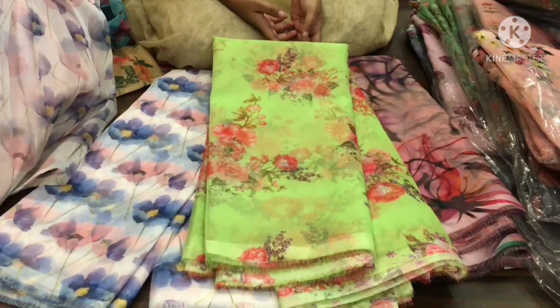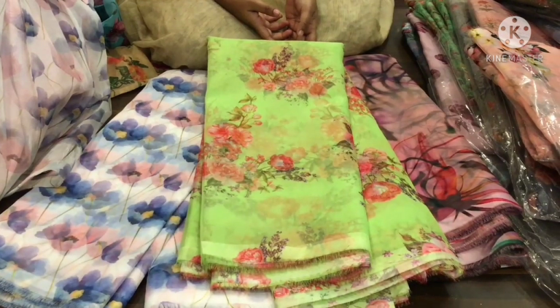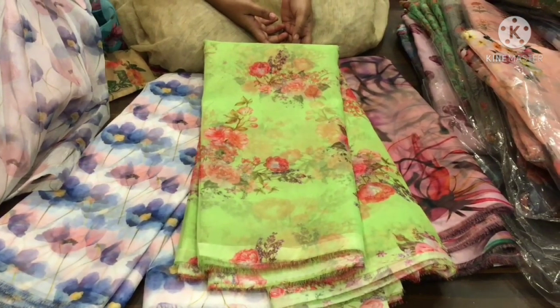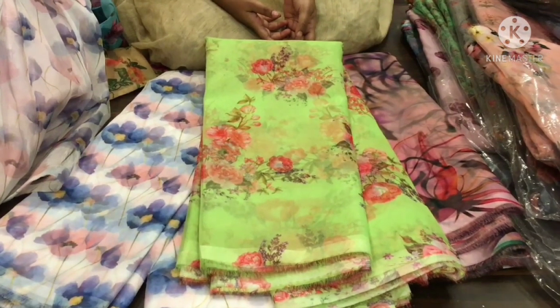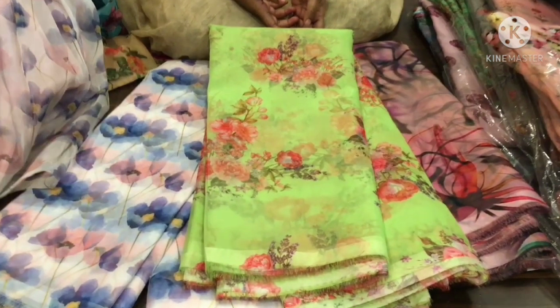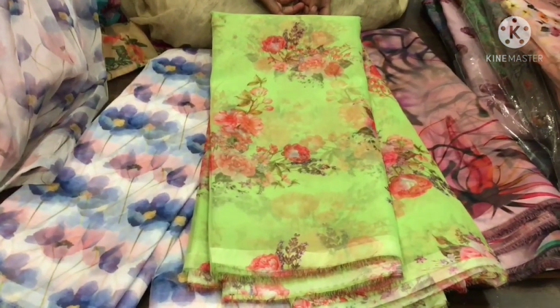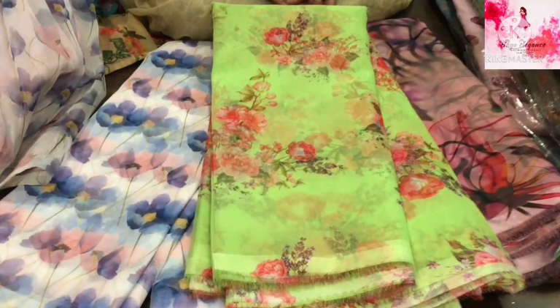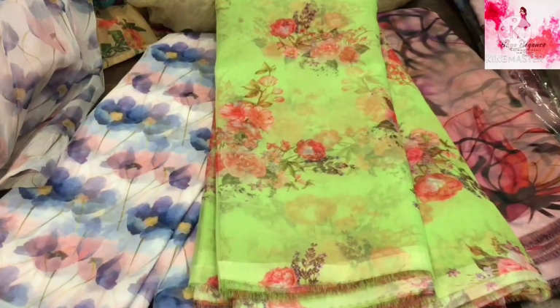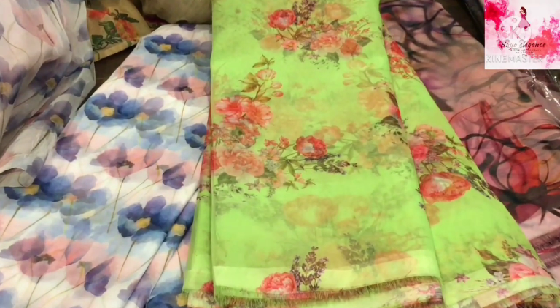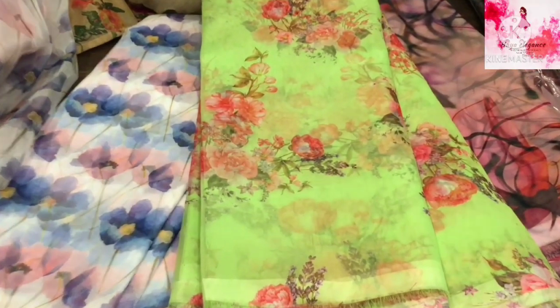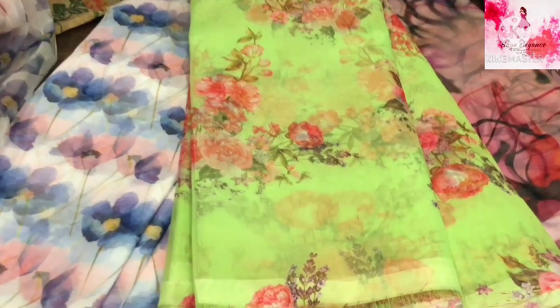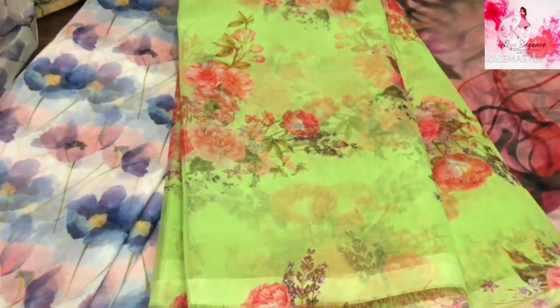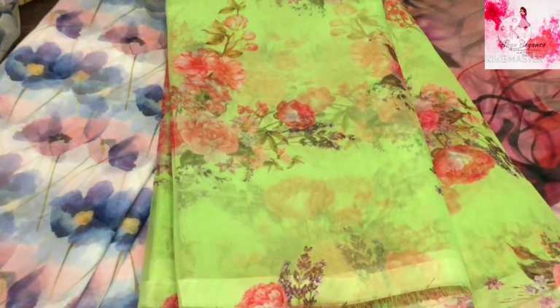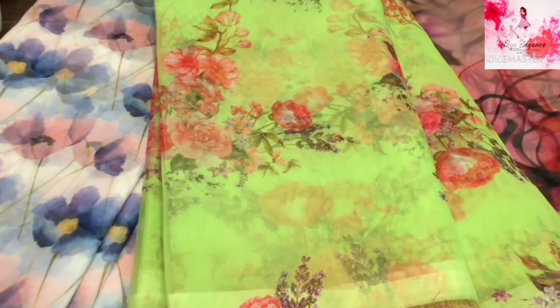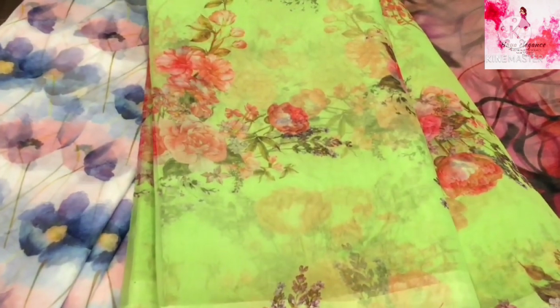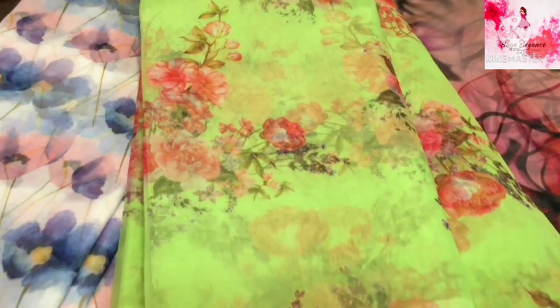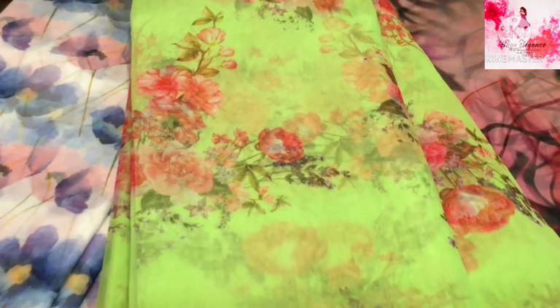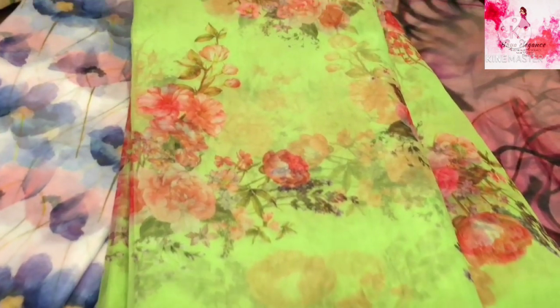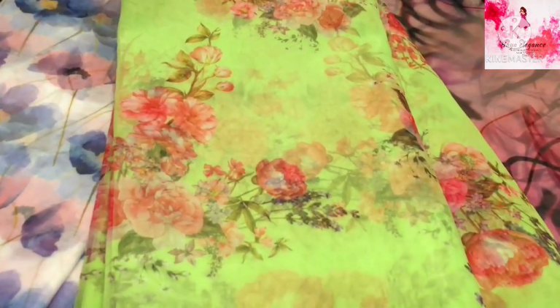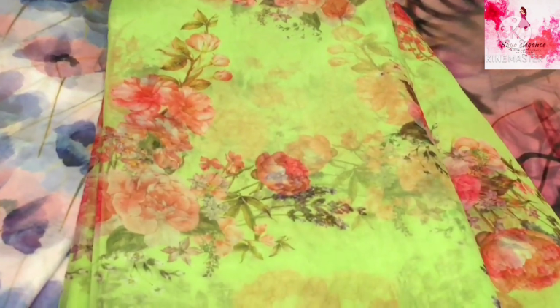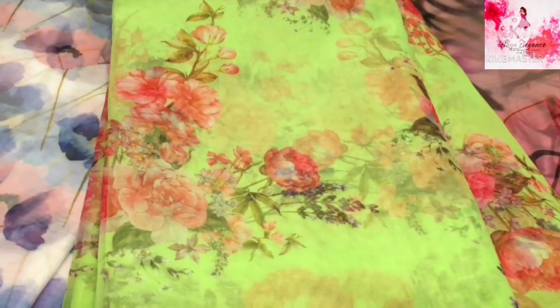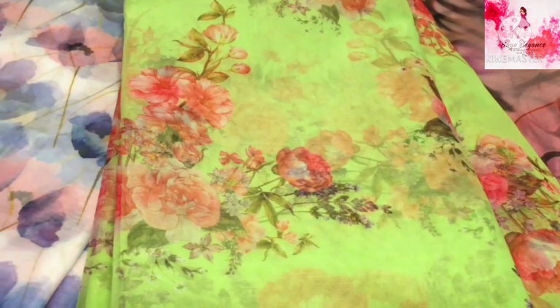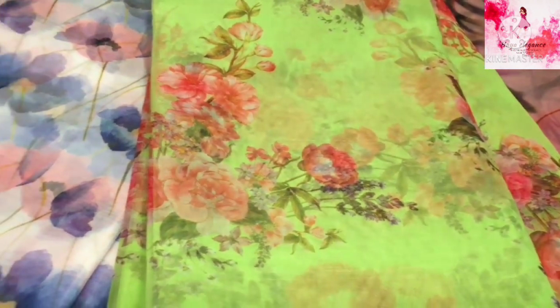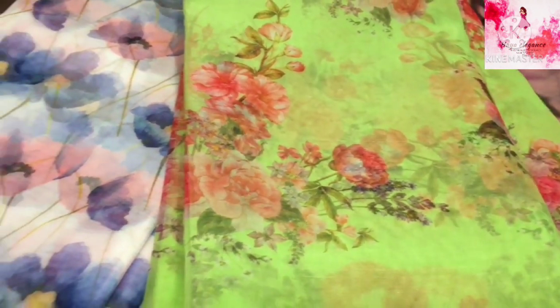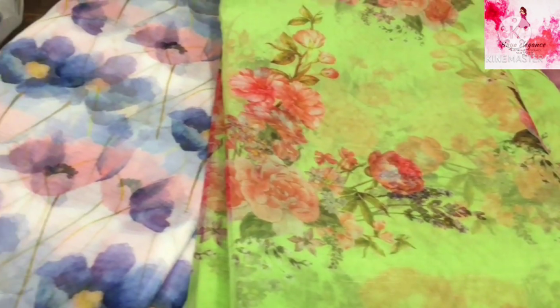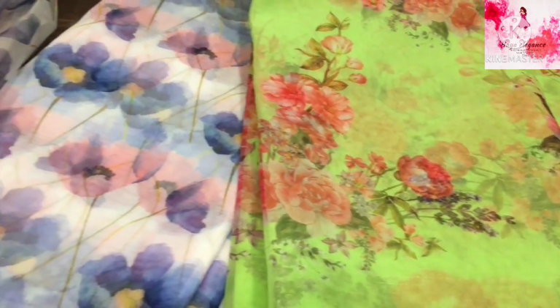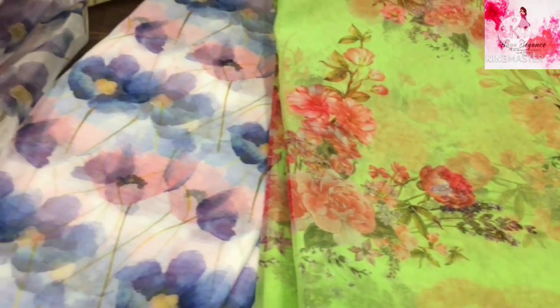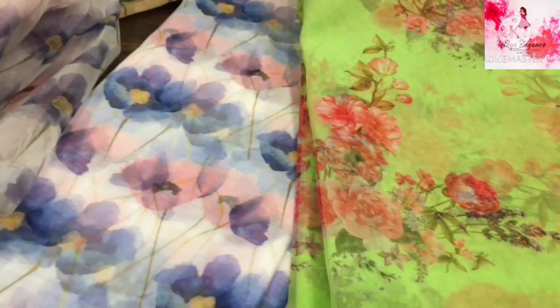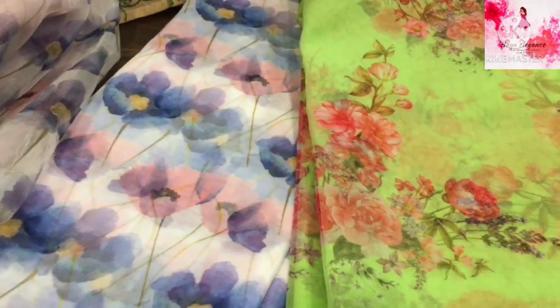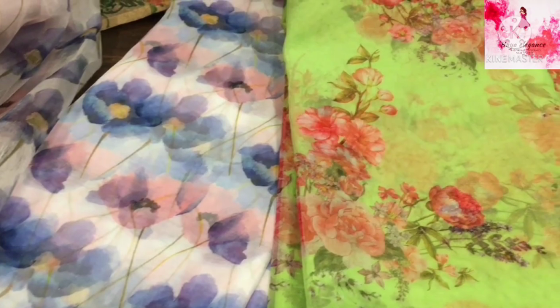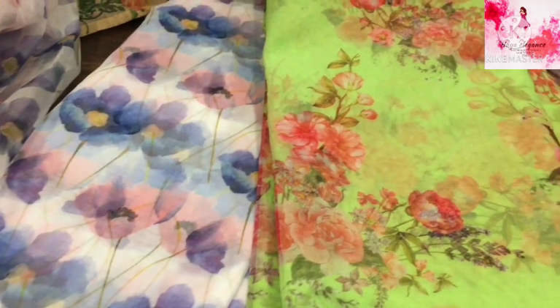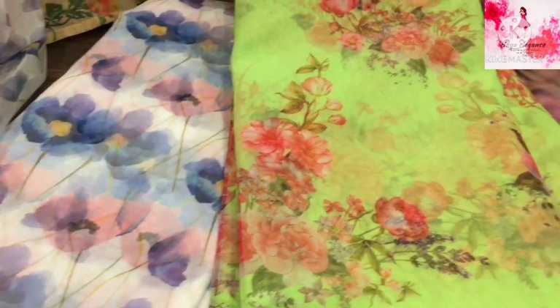Hi and welcome to Hyalgenz. I will show you the latest organza collection in this video.